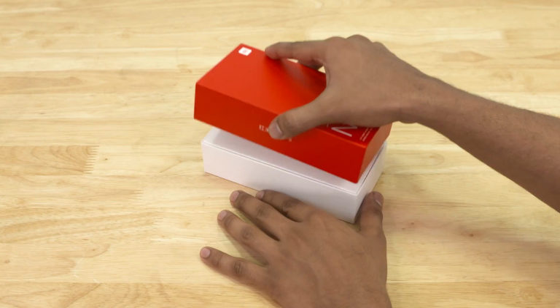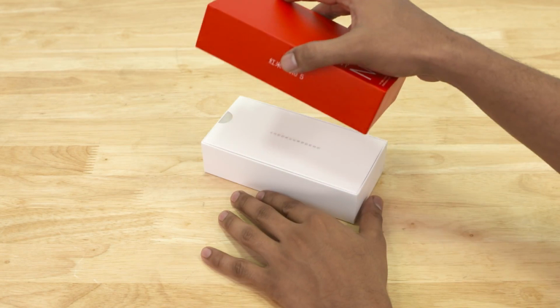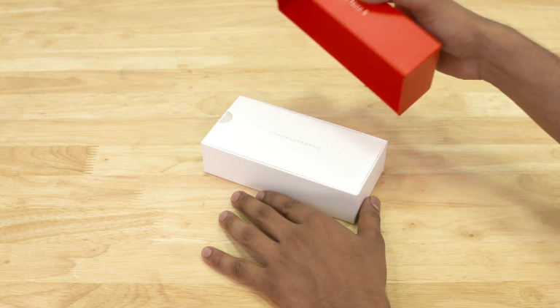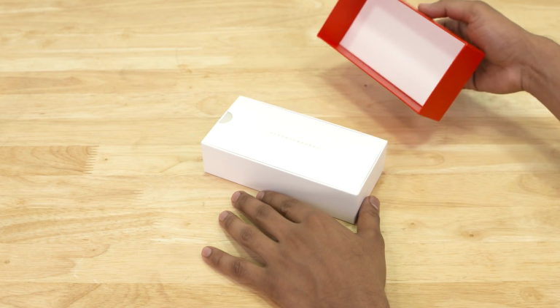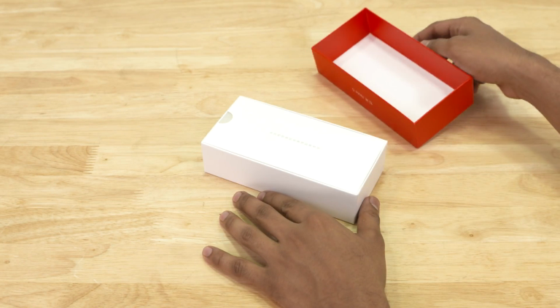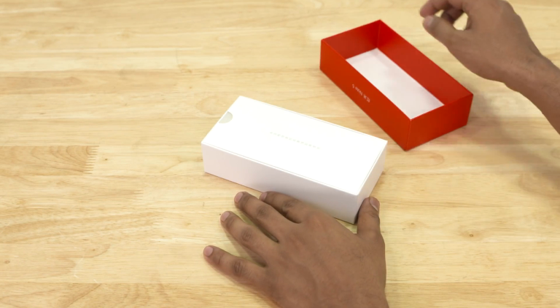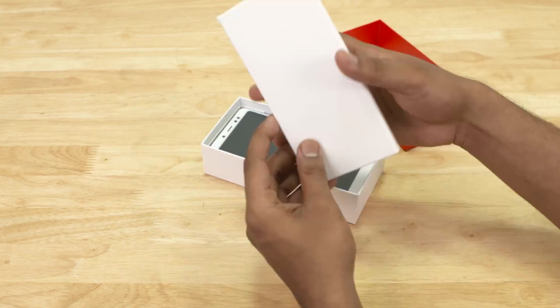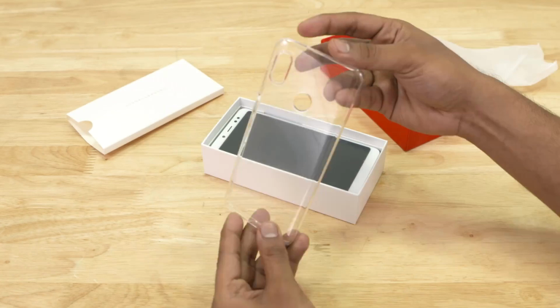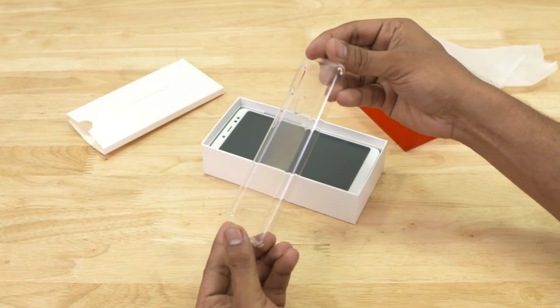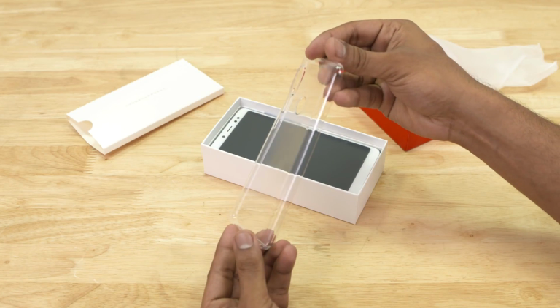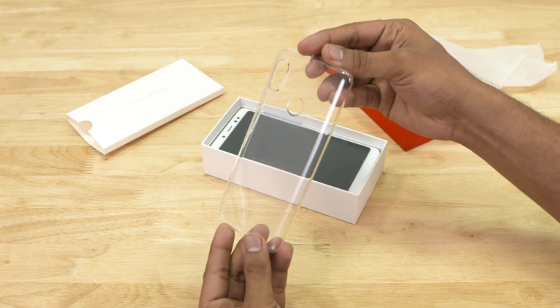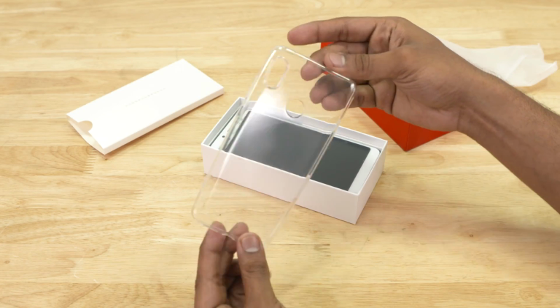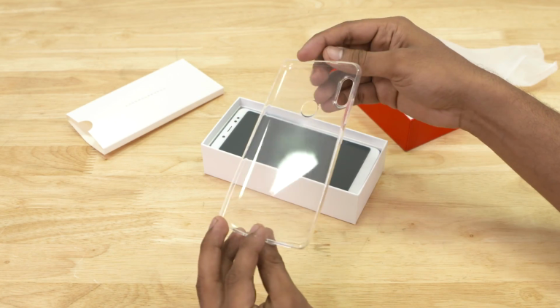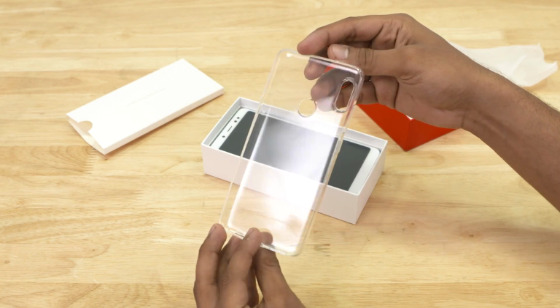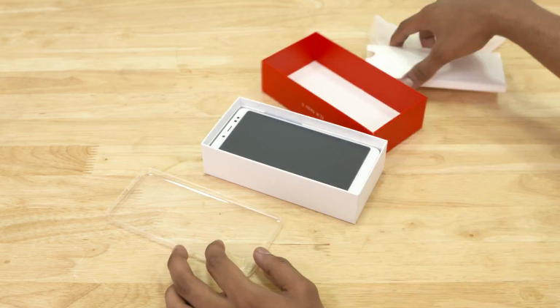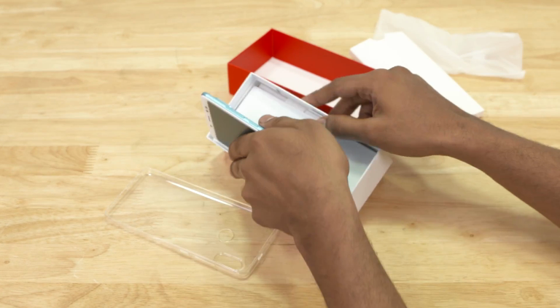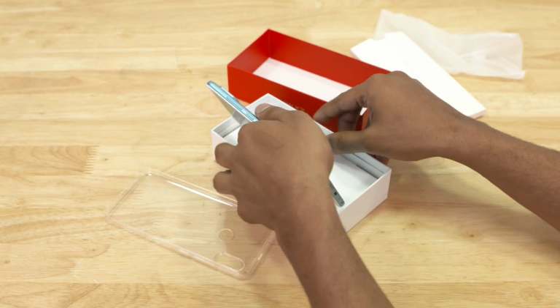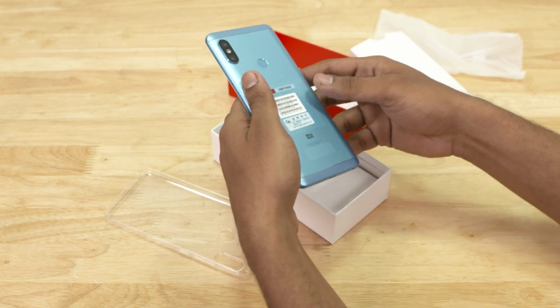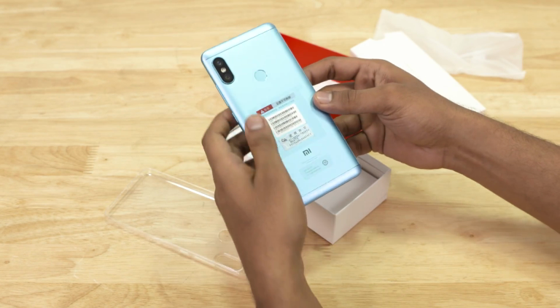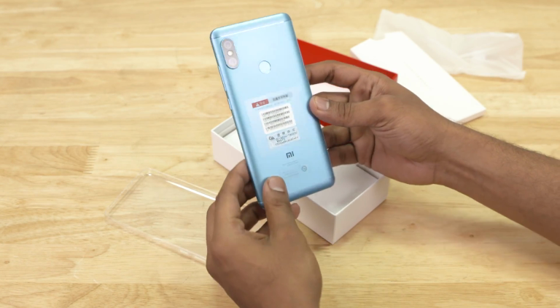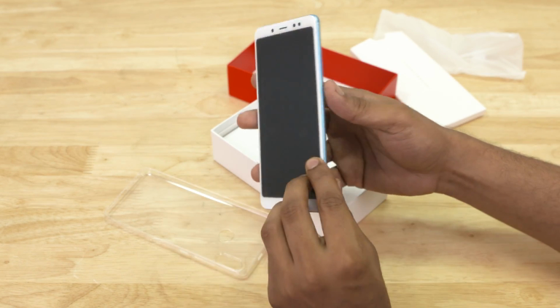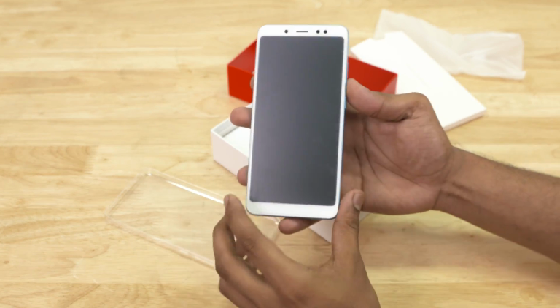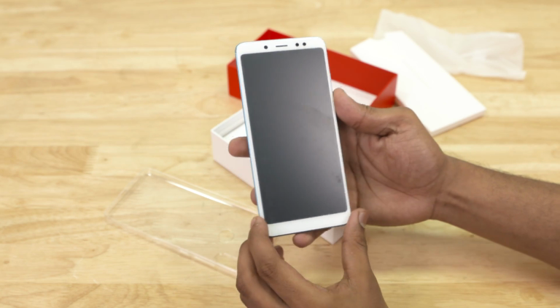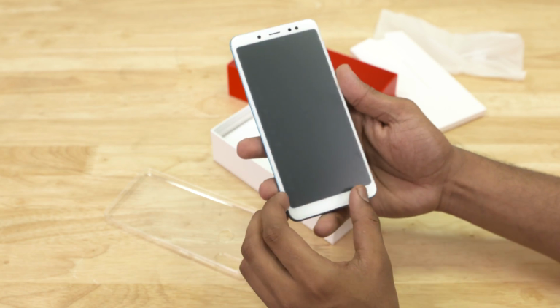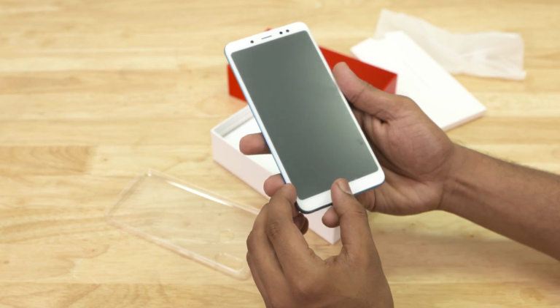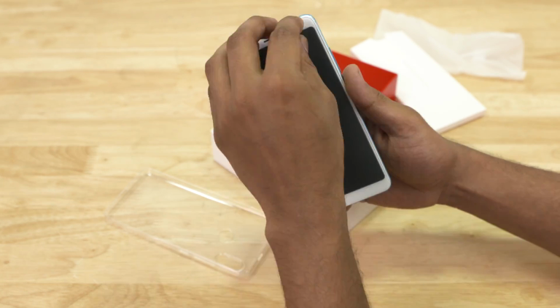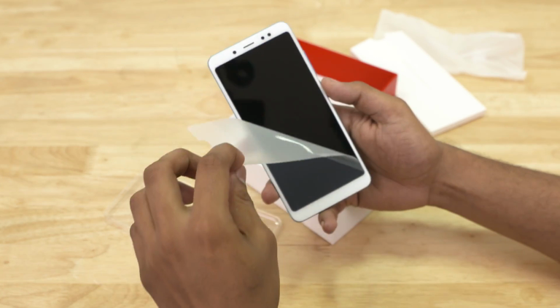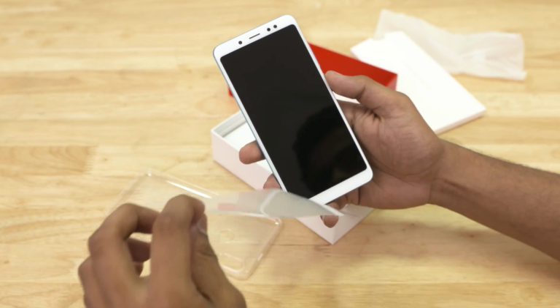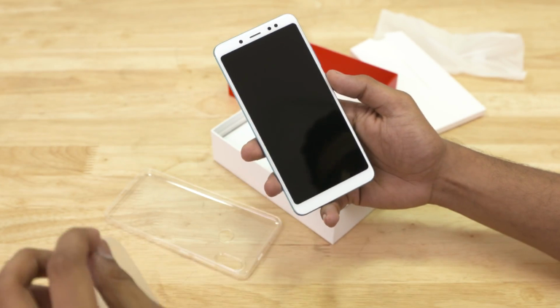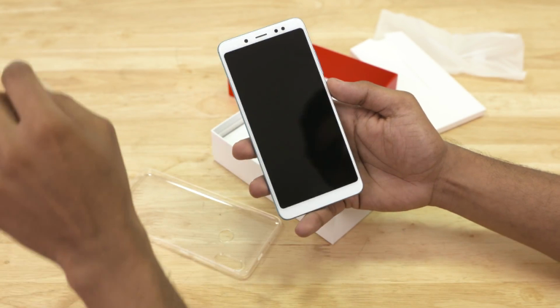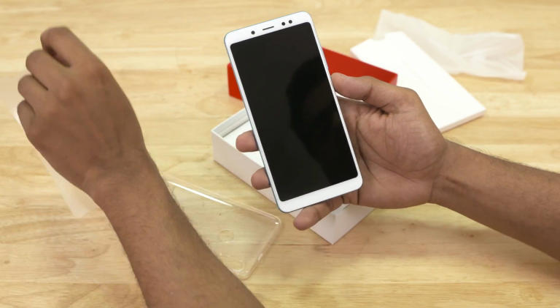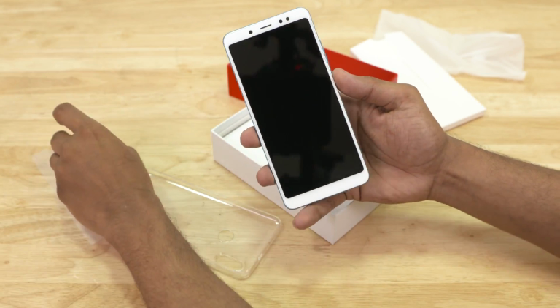Taking a look inside, Xiaomi's included a soft case. And now we've got the Redmi Note 5 itself — the blue variant. Let's peel the plastic off the front and the back.